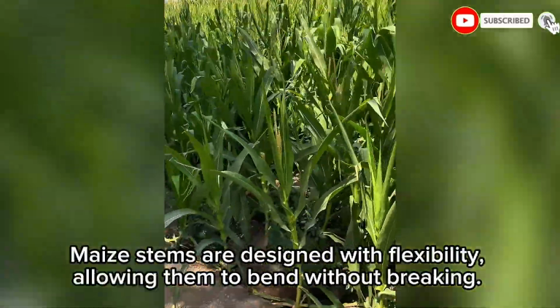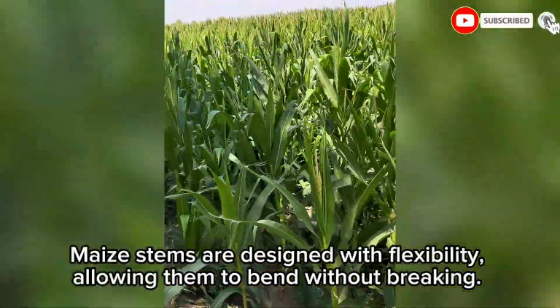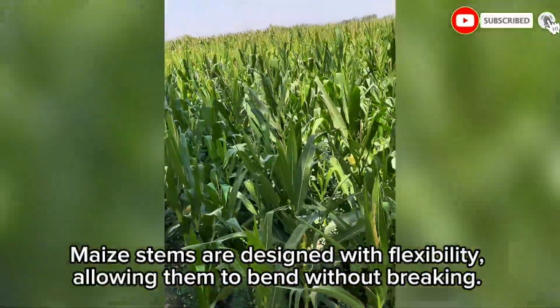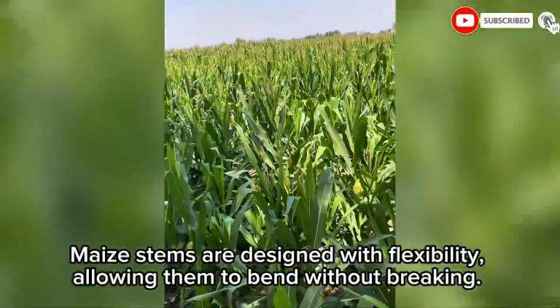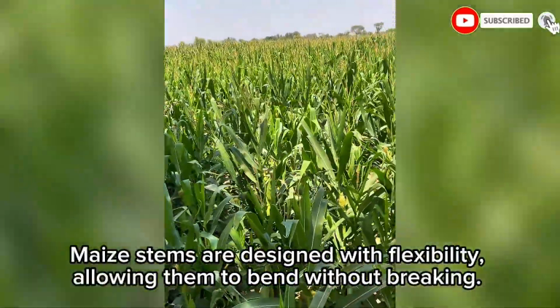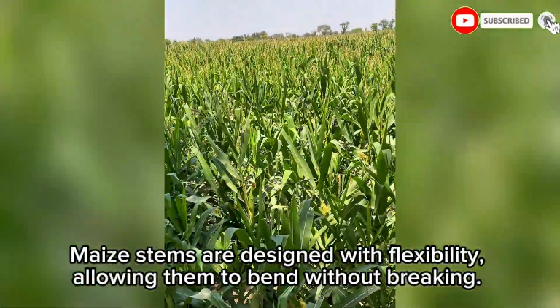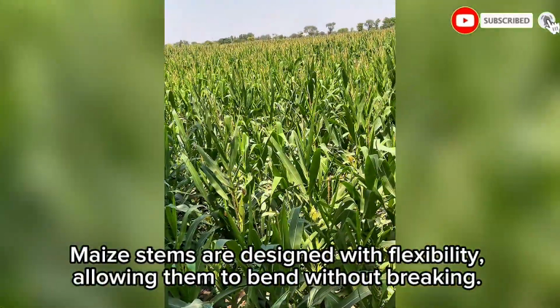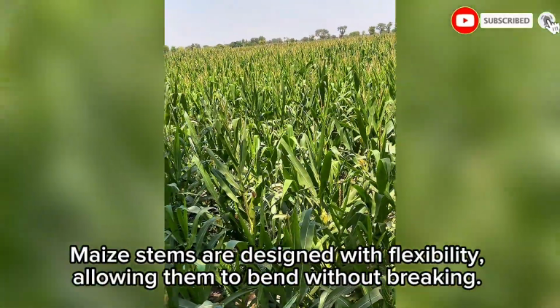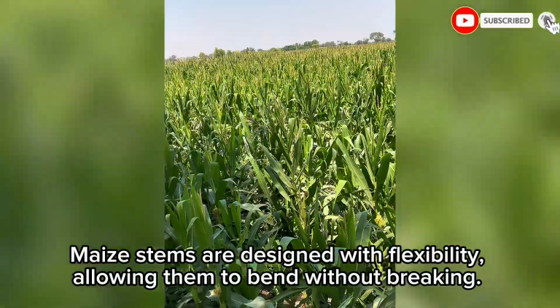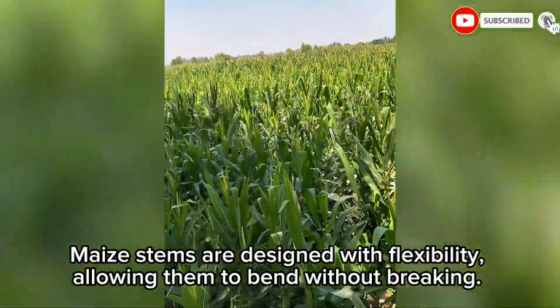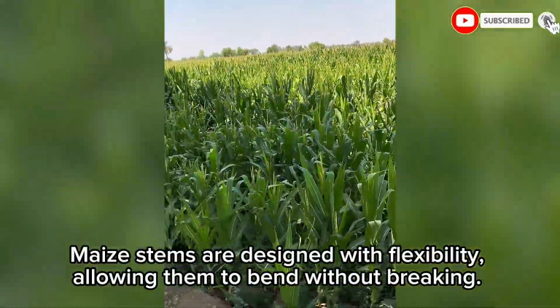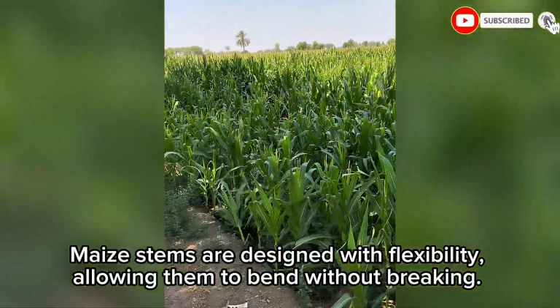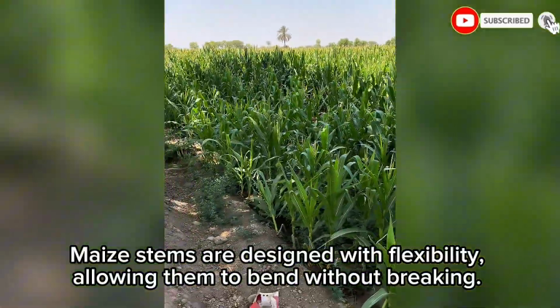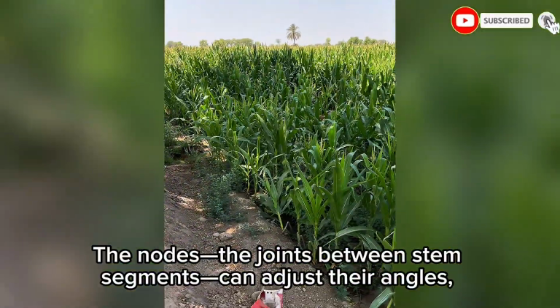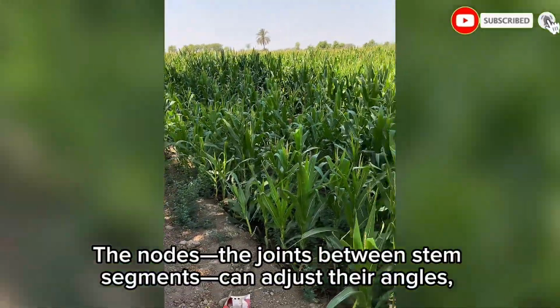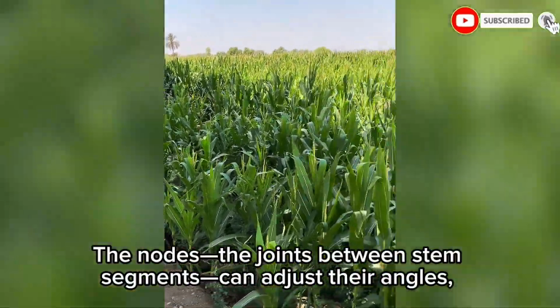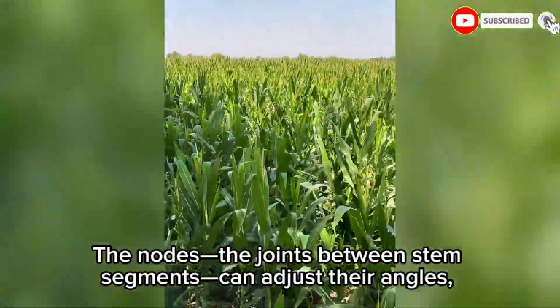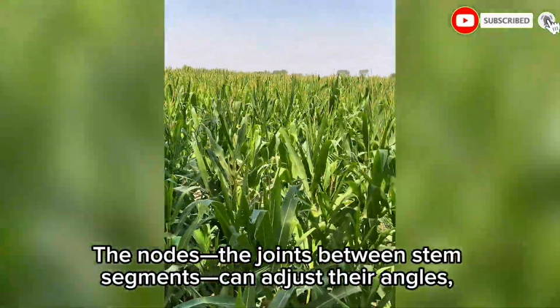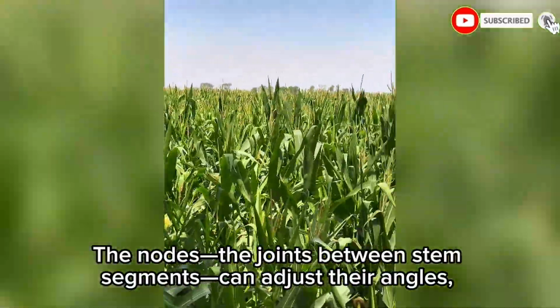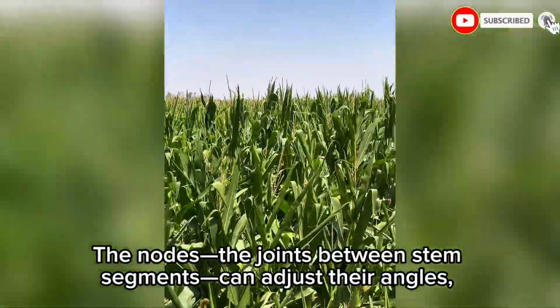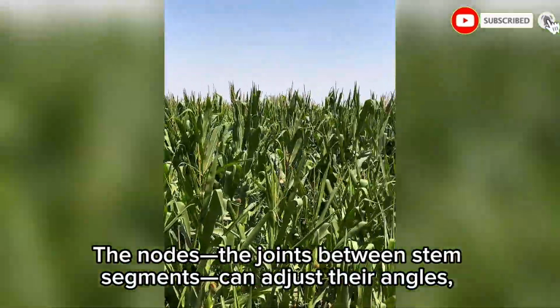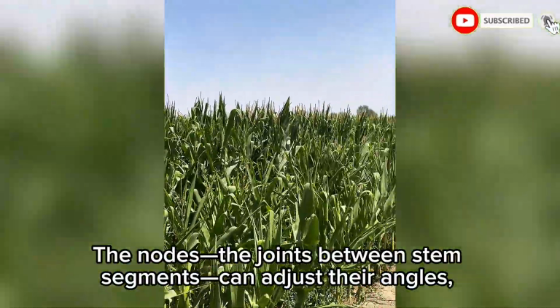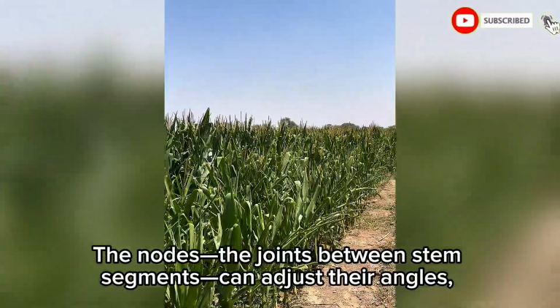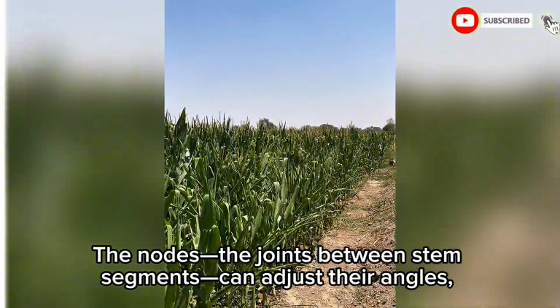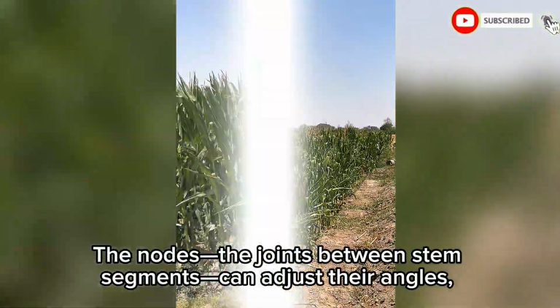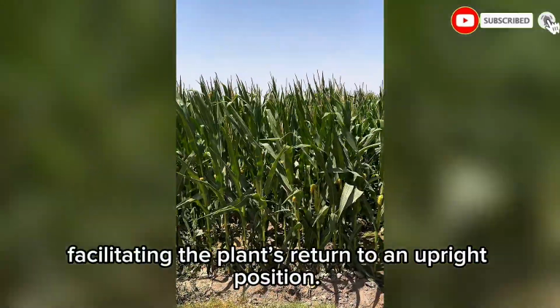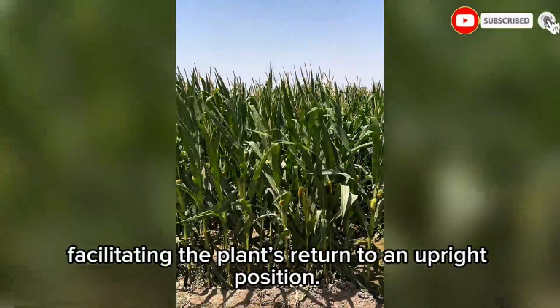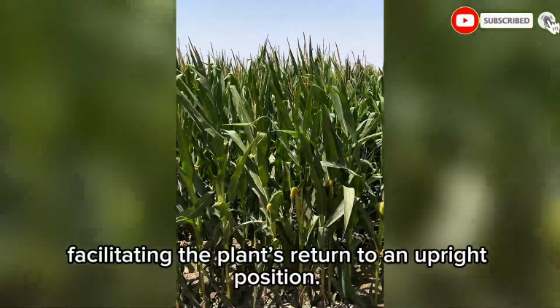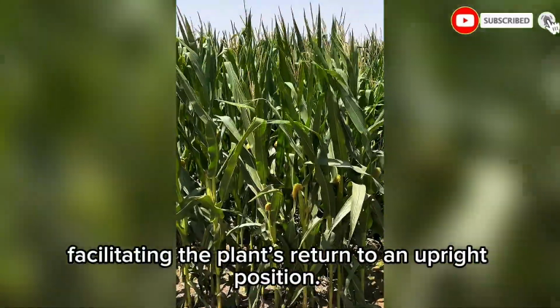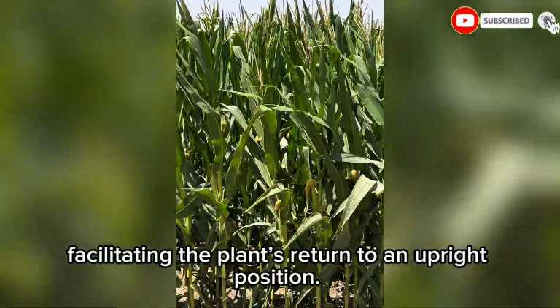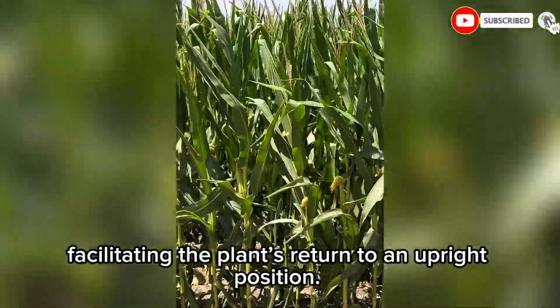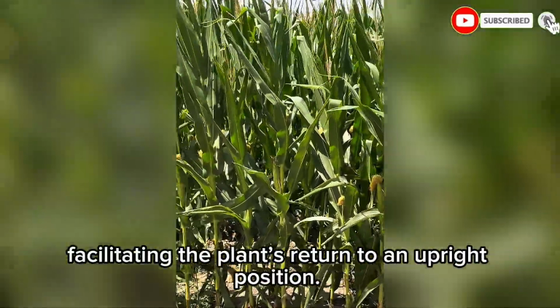Maize stems are designed with flexibility, allowing them to bend without breaking. The nodes — the joints between stem segments — can adjust their angles, facilitating the plant's return to an upright position.